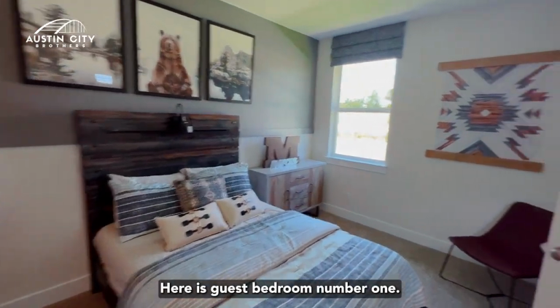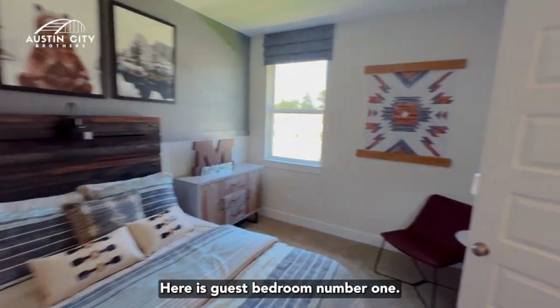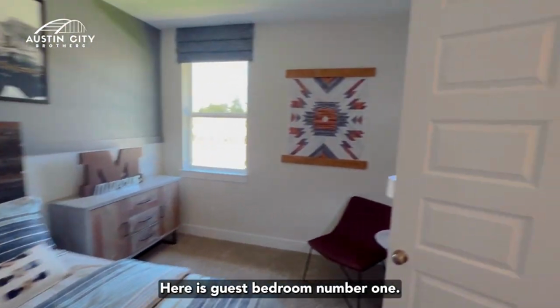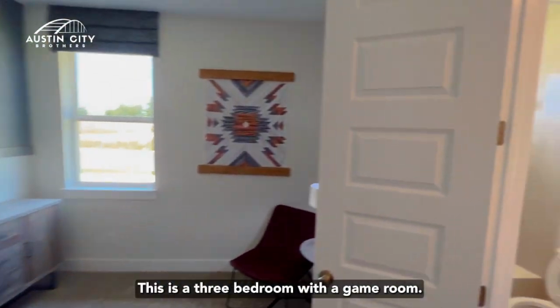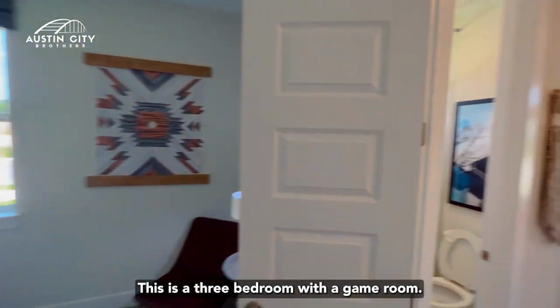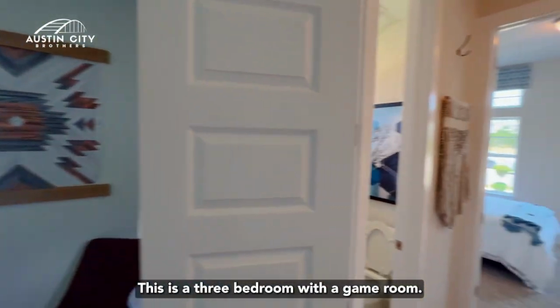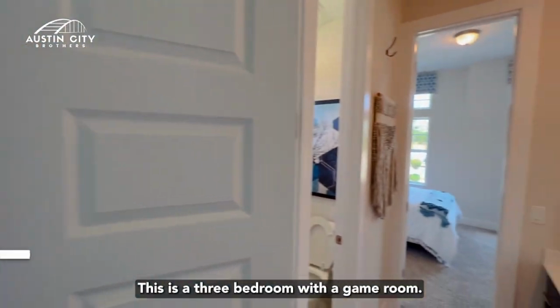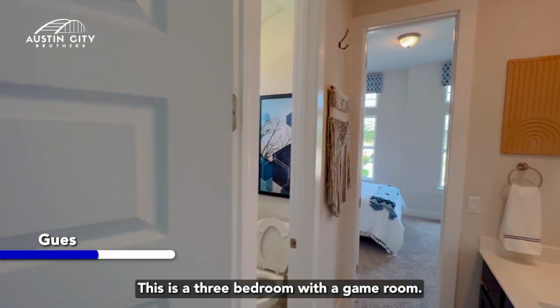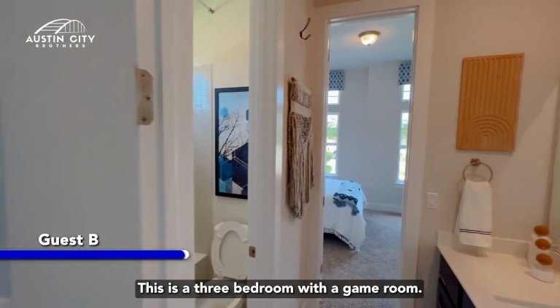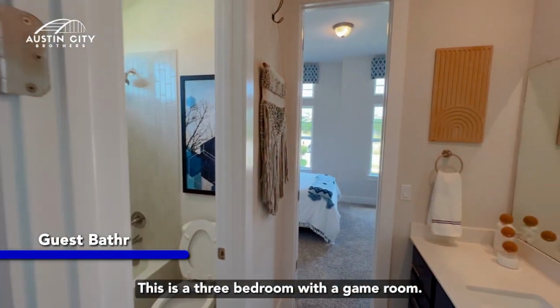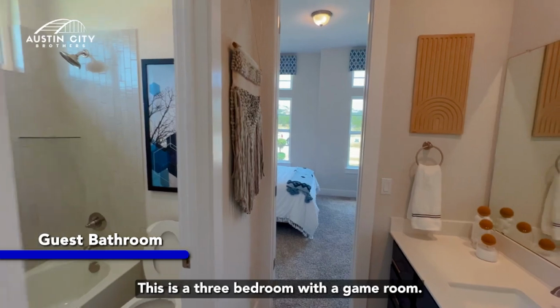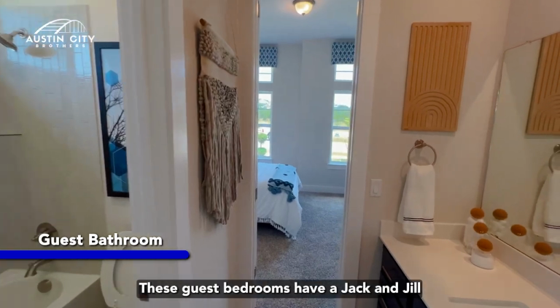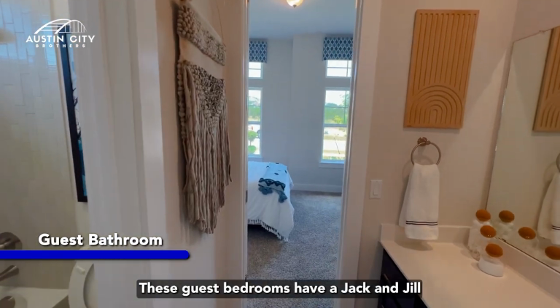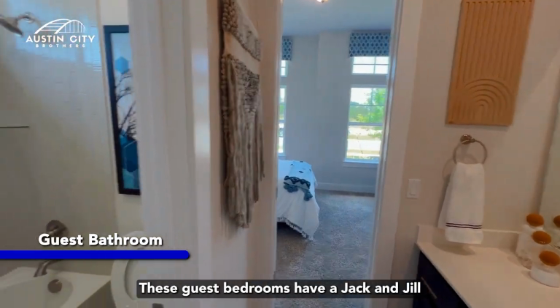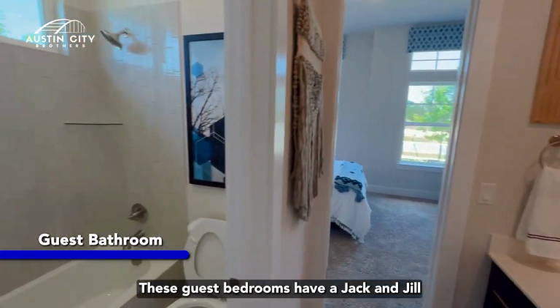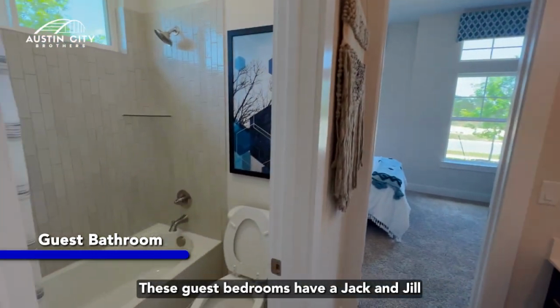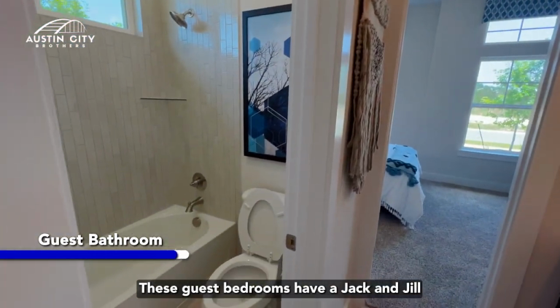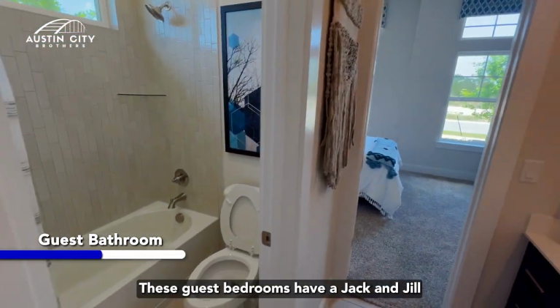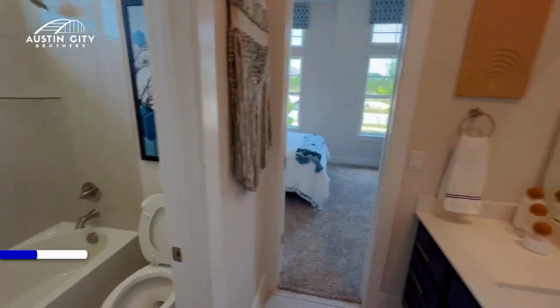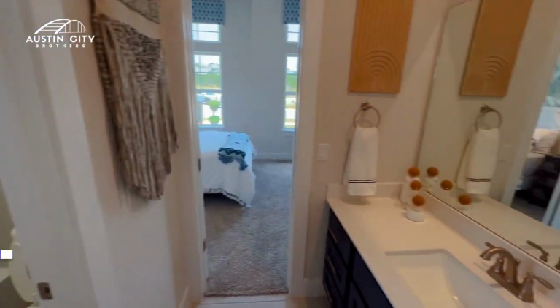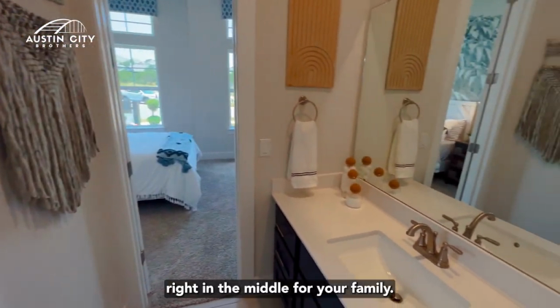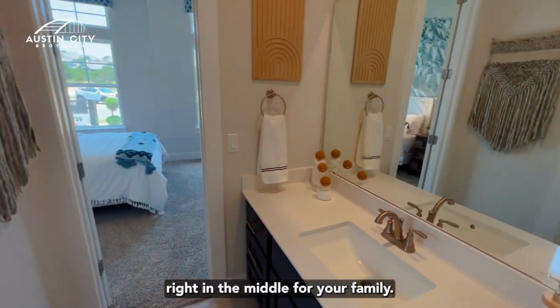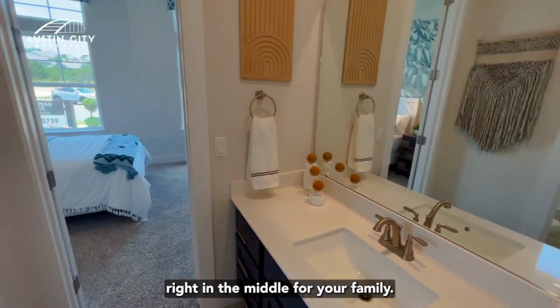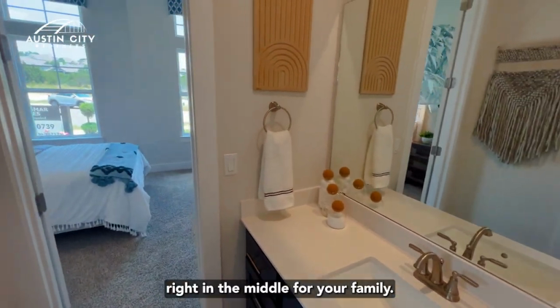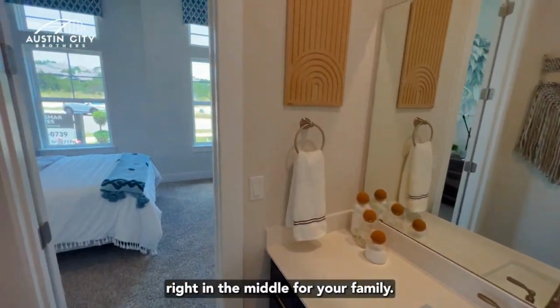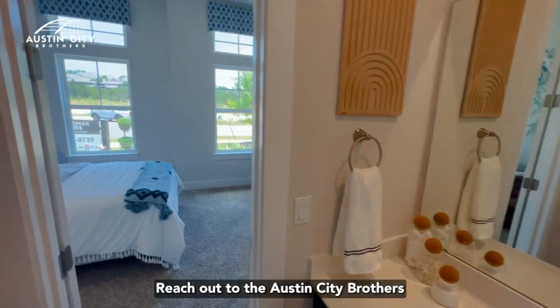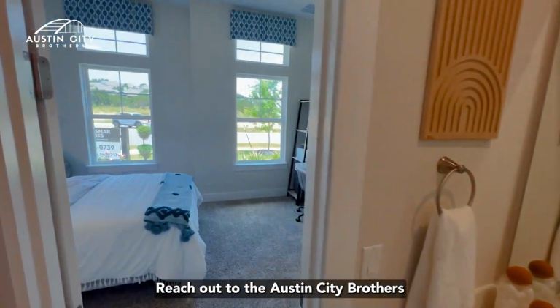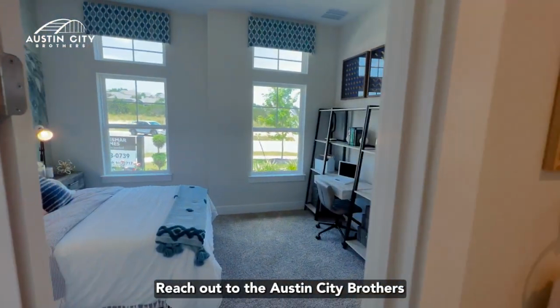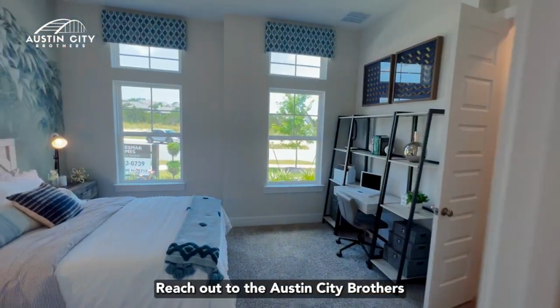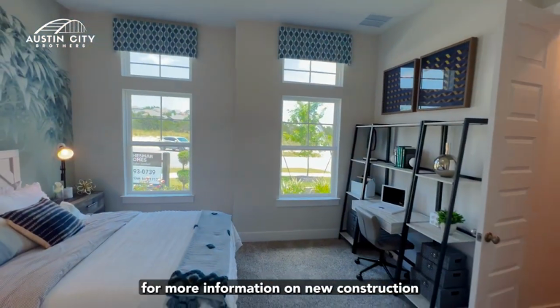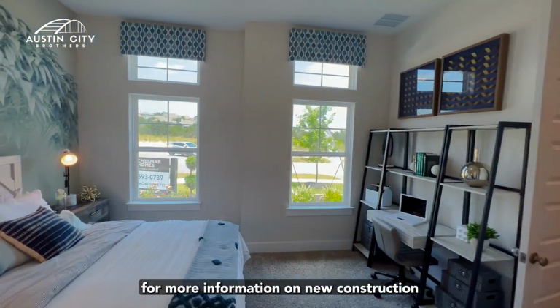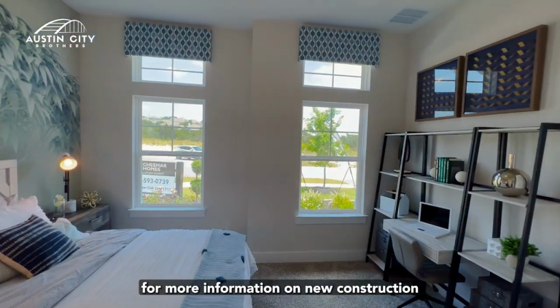Here is guest bedroom number one. This is a three-bedroom with a game room. These guest bedrooms have a Jack and Jill bathroom right in the middle for your family. Reach out to the Austin City Brothers for more information.